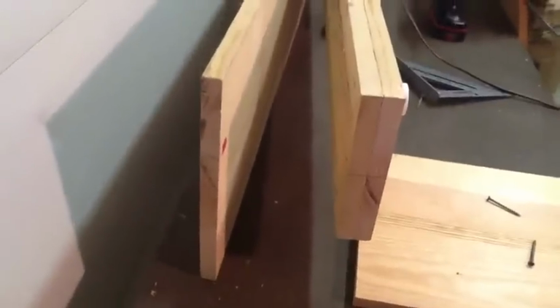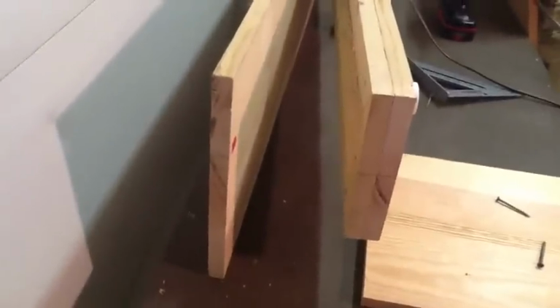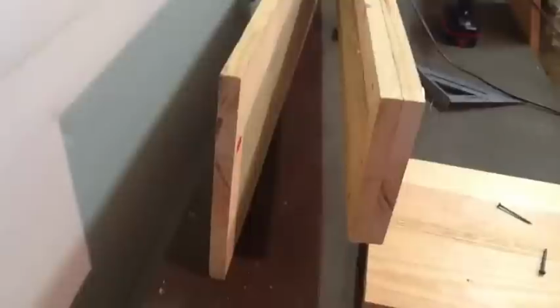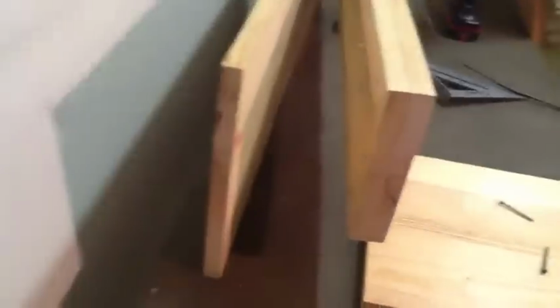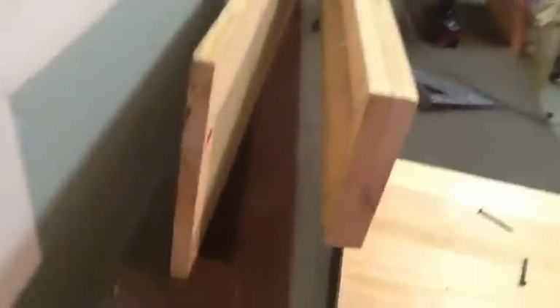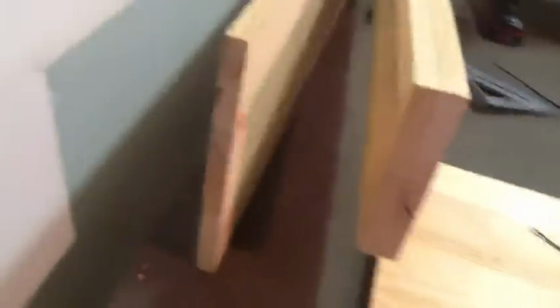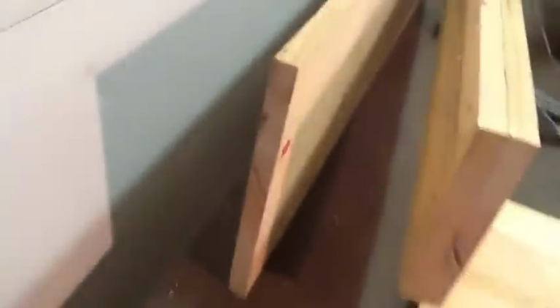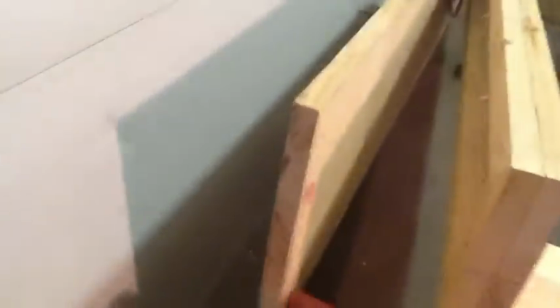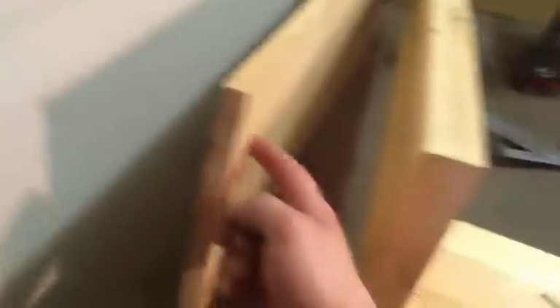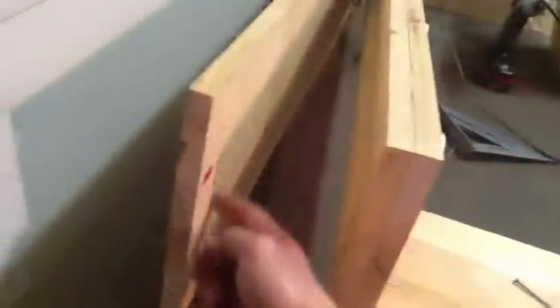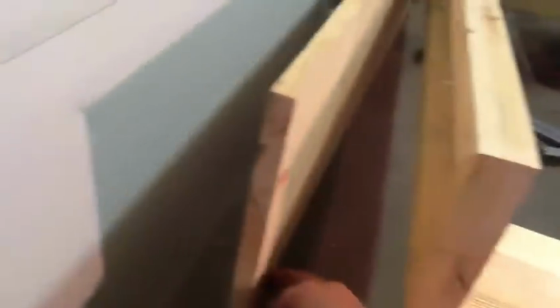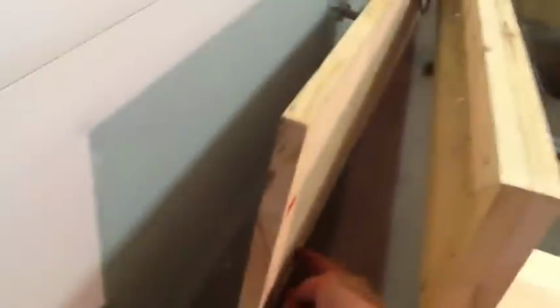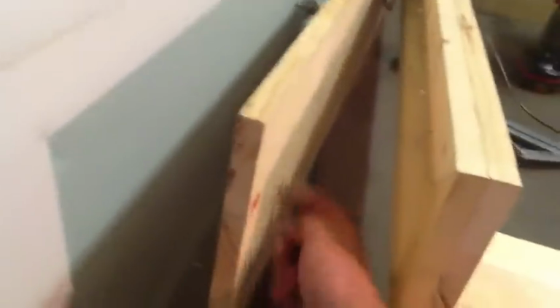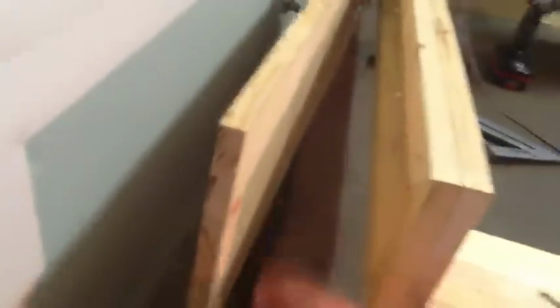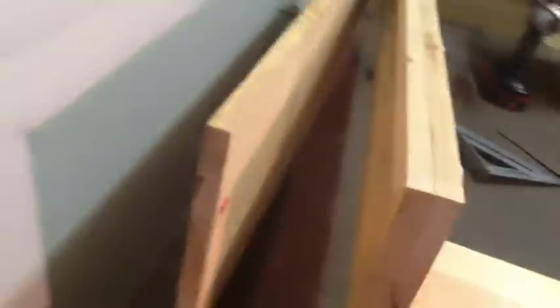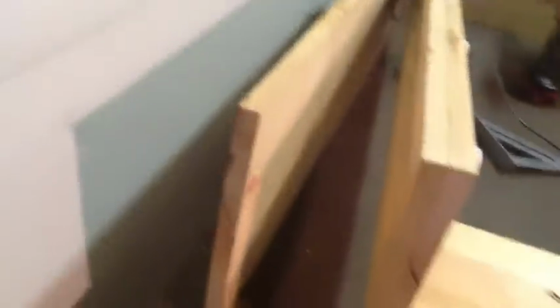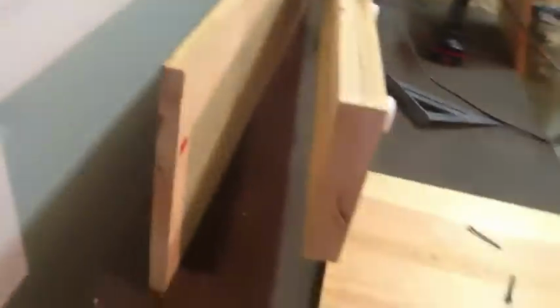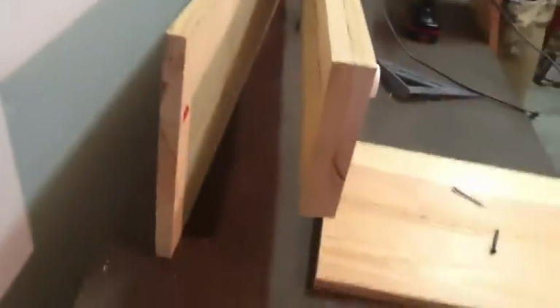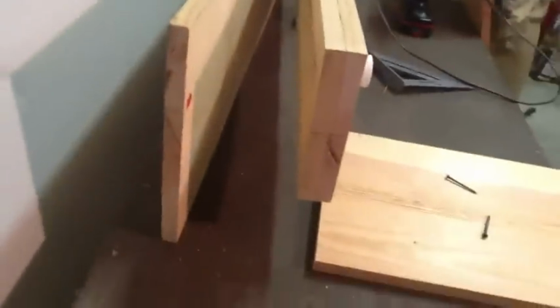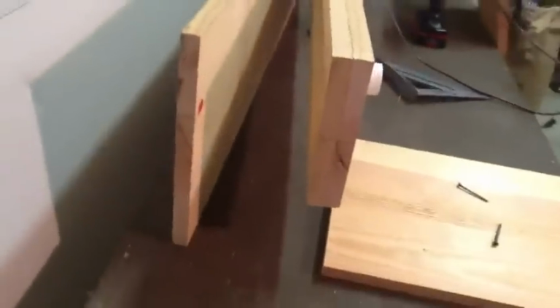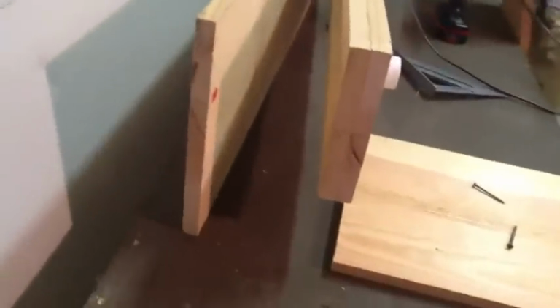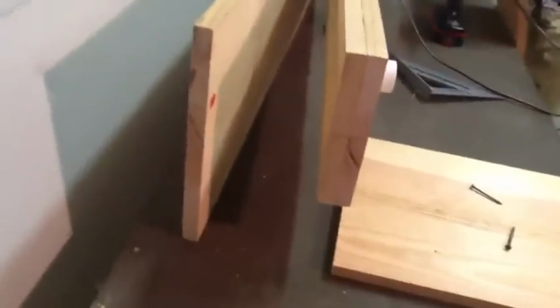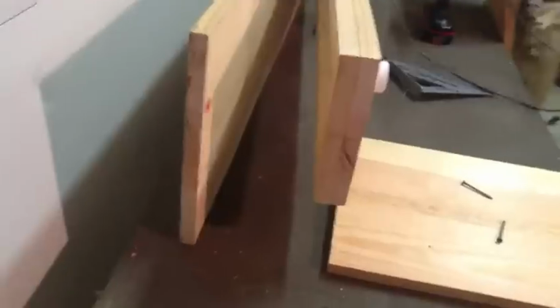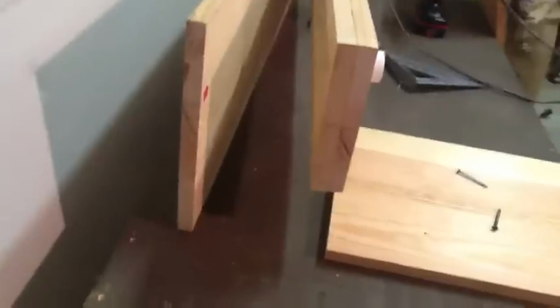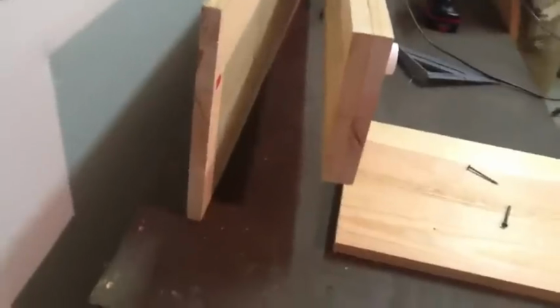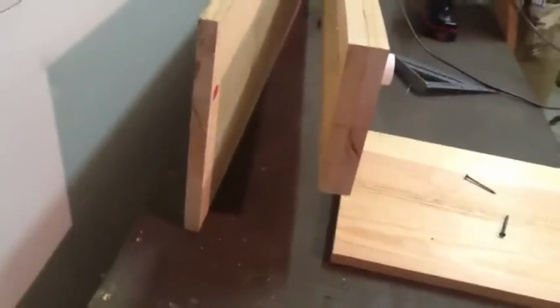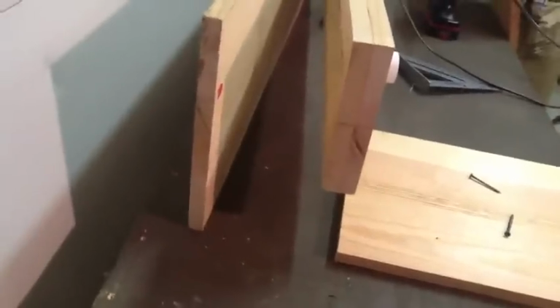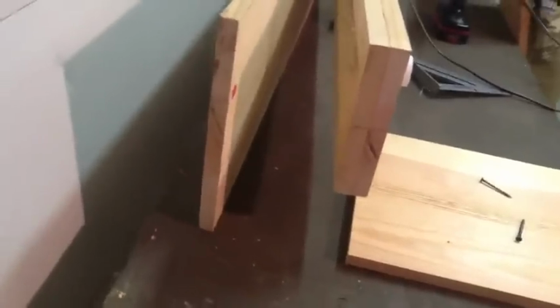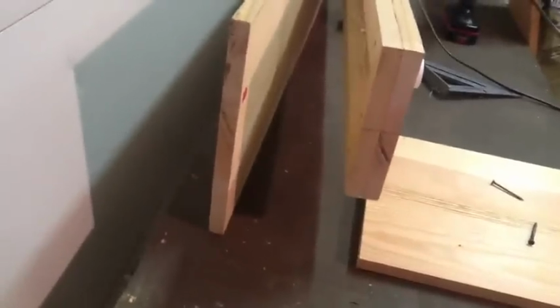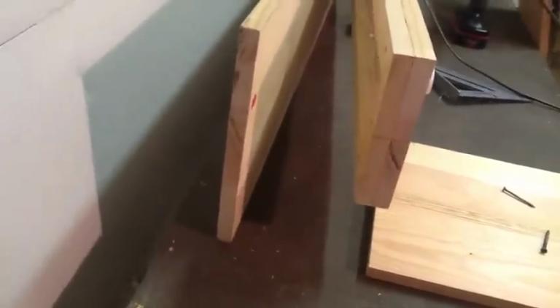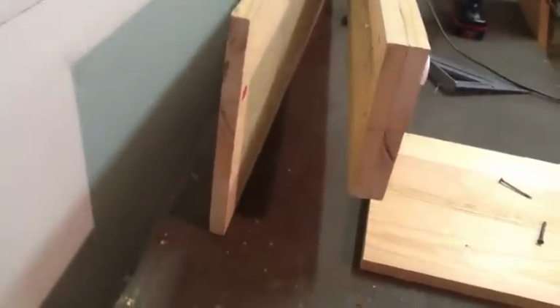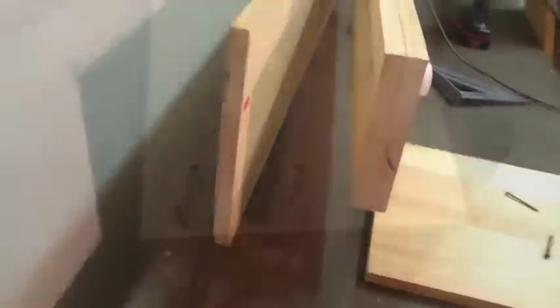This is going to be my back, and then I'll notch out of this board where my pump and my heaters and all that stuff that comes in through the back of the tank — I'll notch out for that.